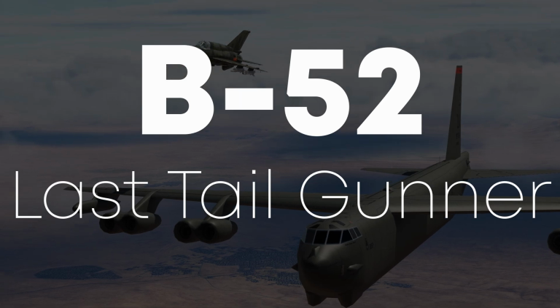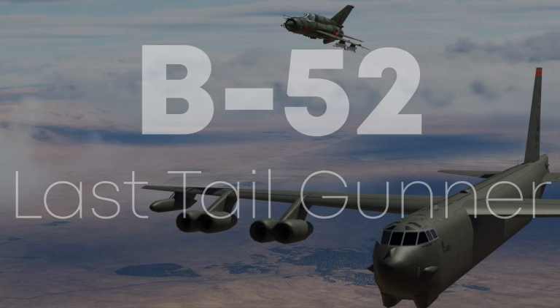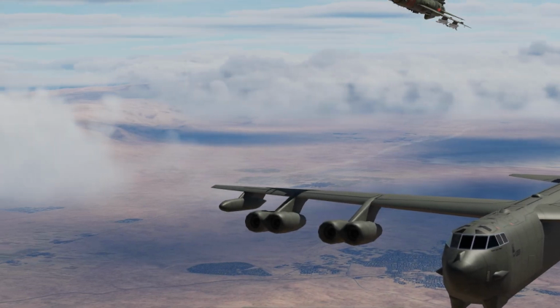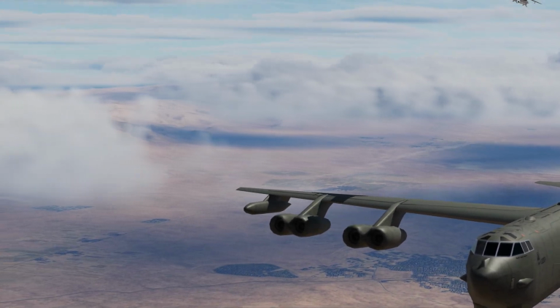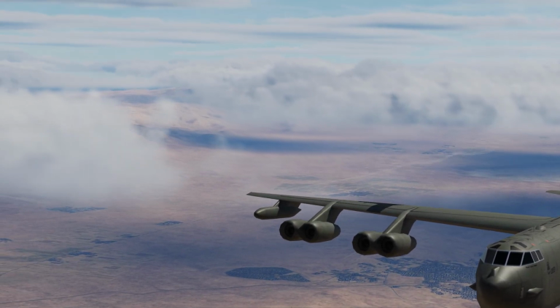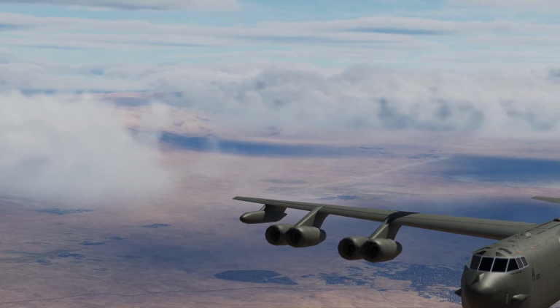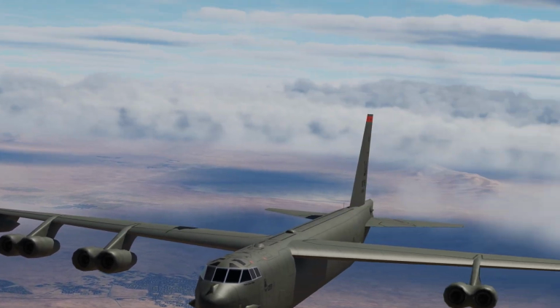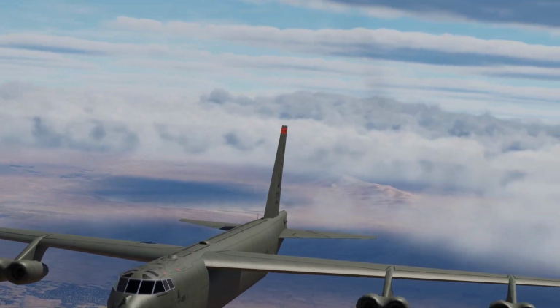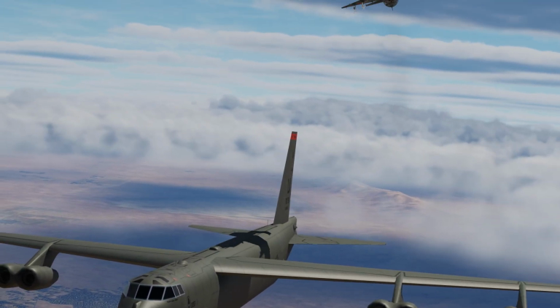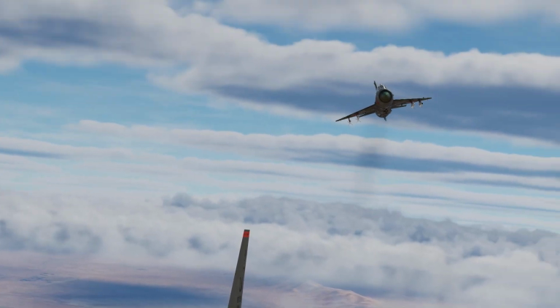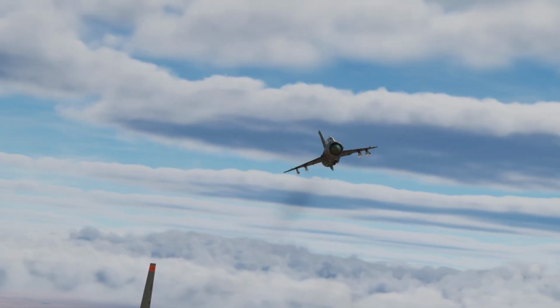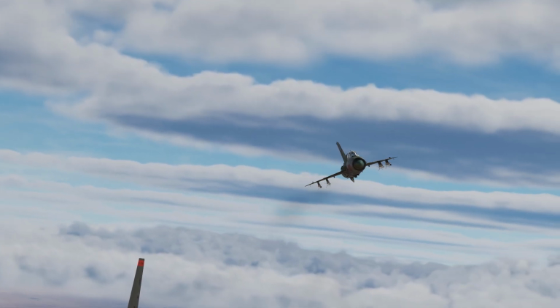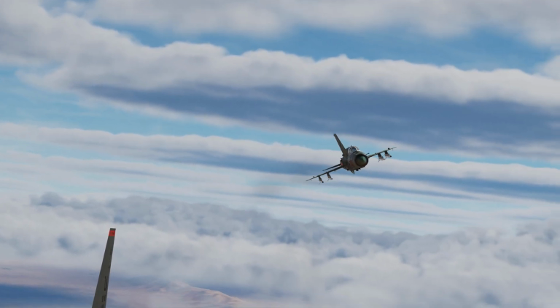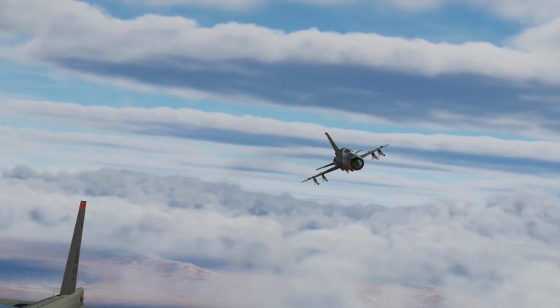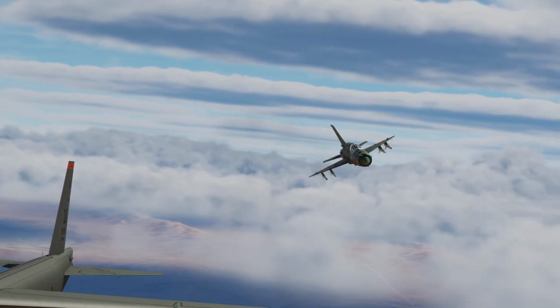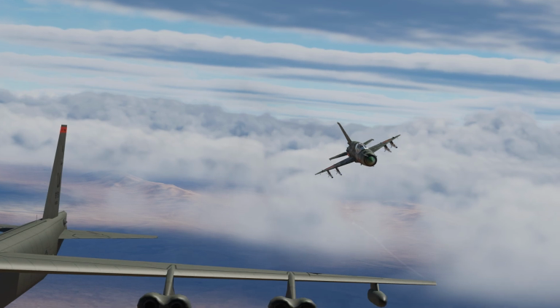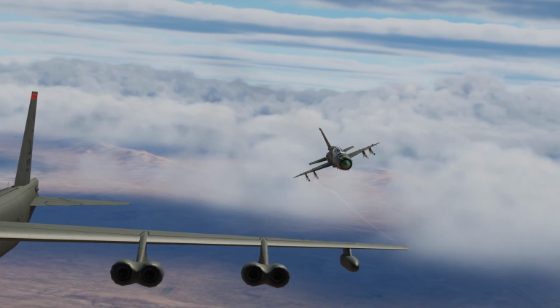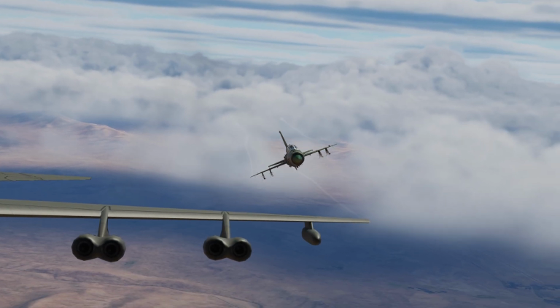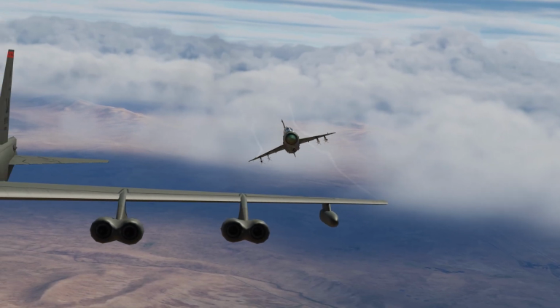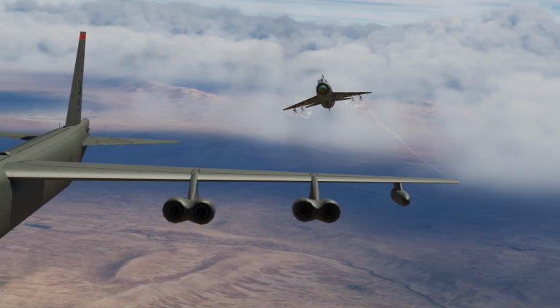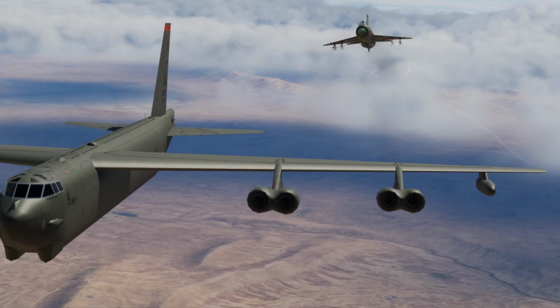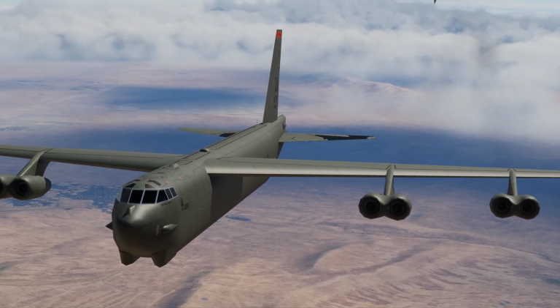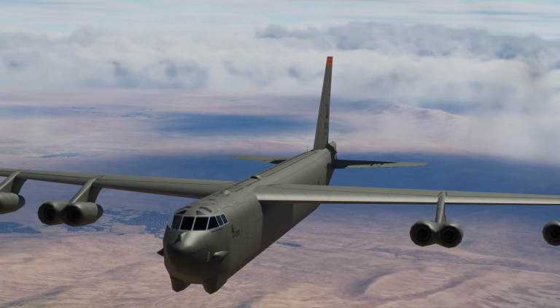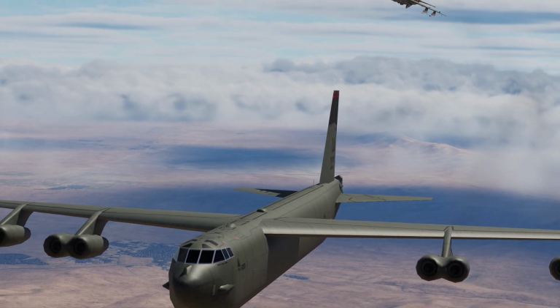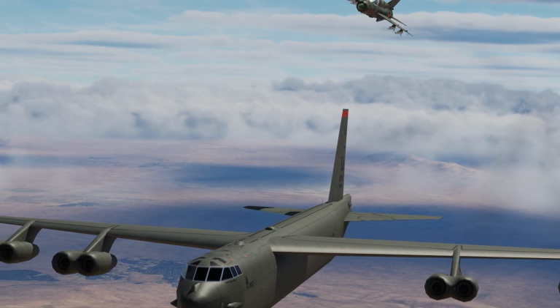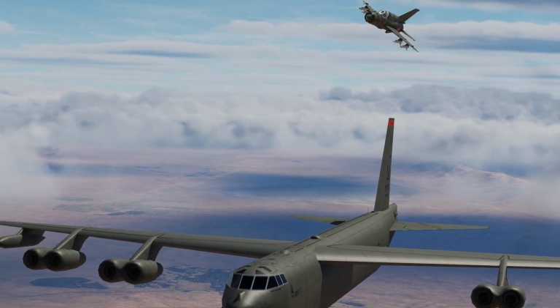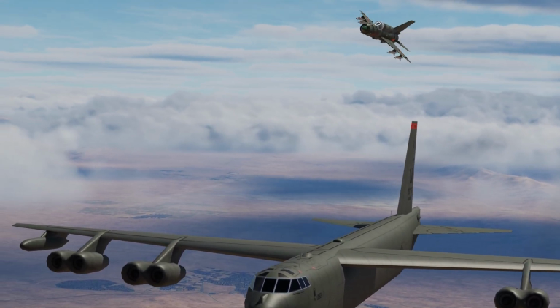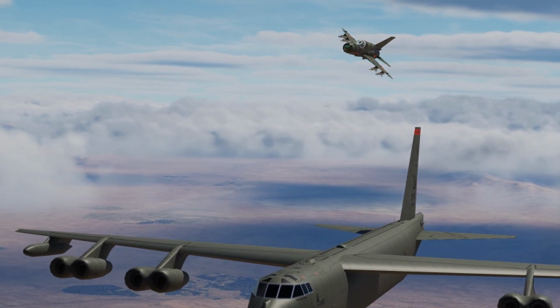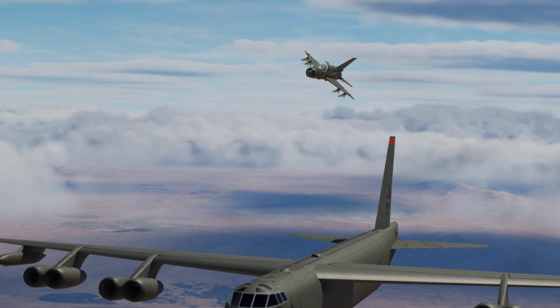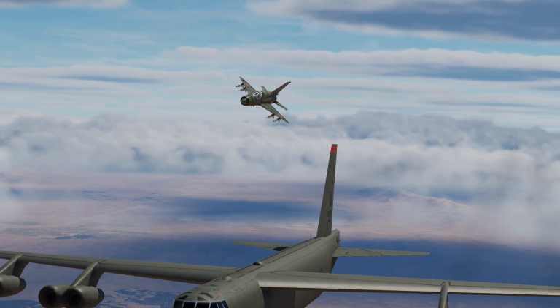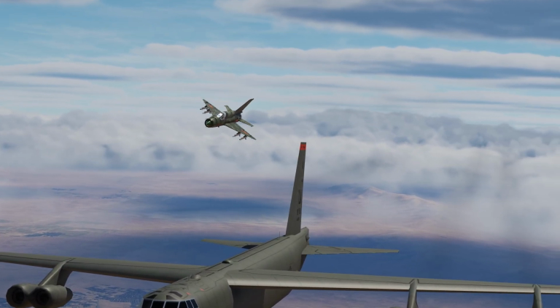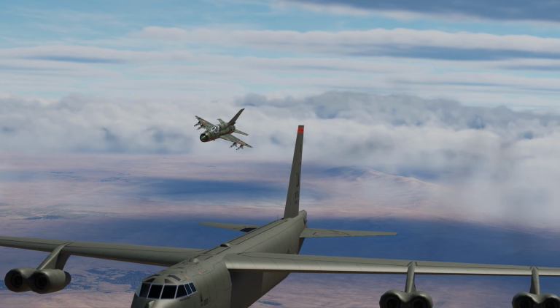During the Vietnam War, the B-52 was the last bomber in history to shoot down a fighter aircraft using its tail gun. The aircraft shot down was a MiG-21, claimed as a tail gun kill.